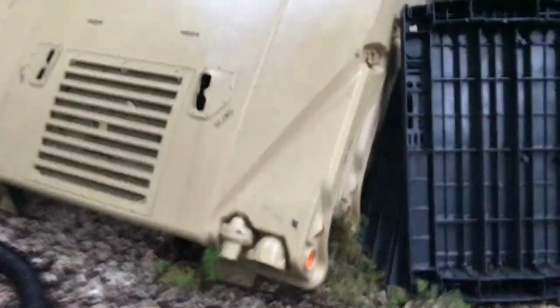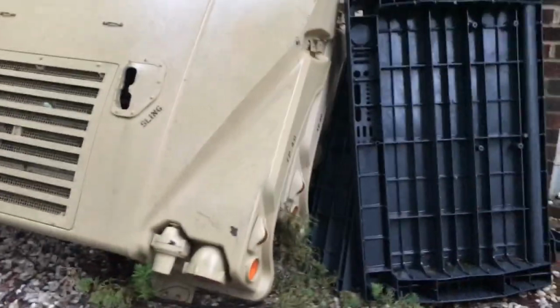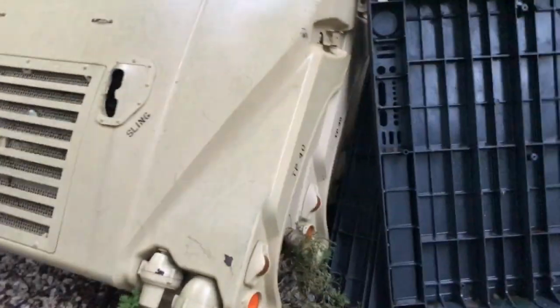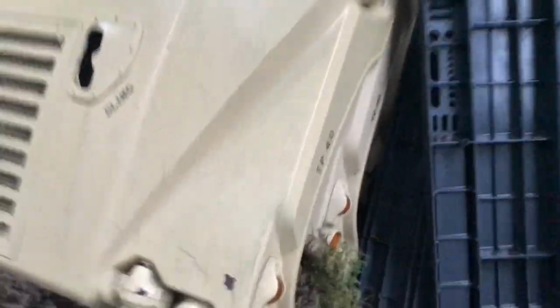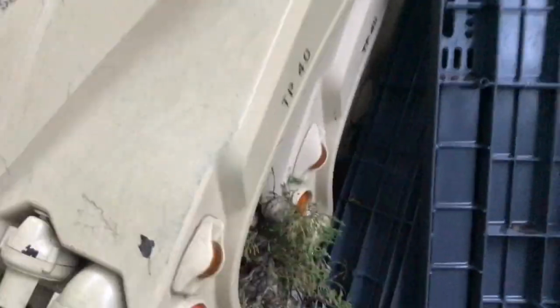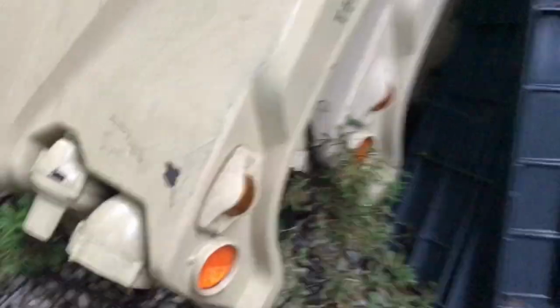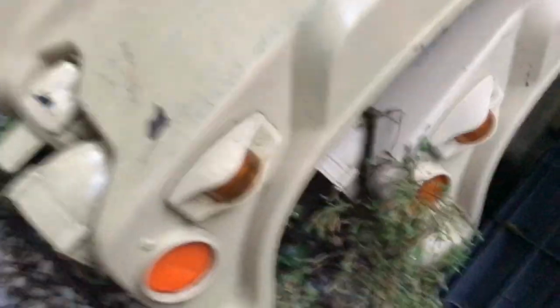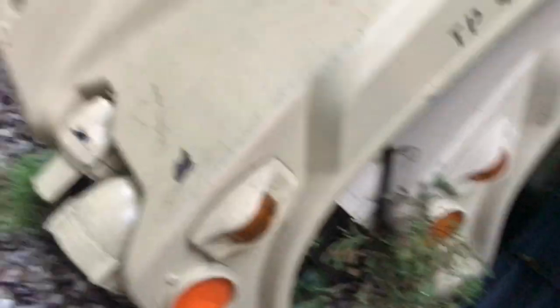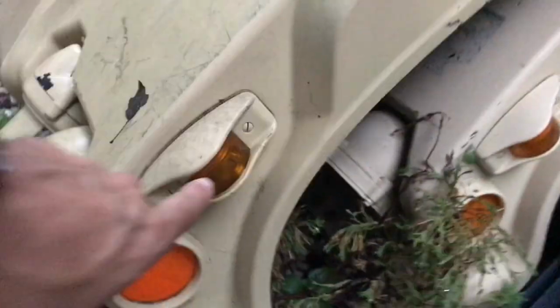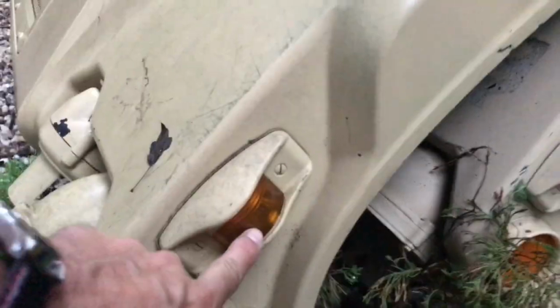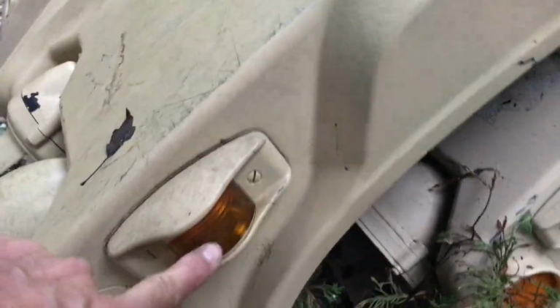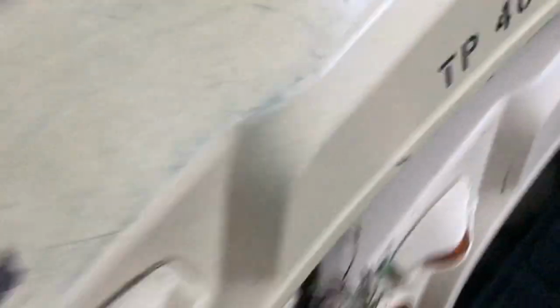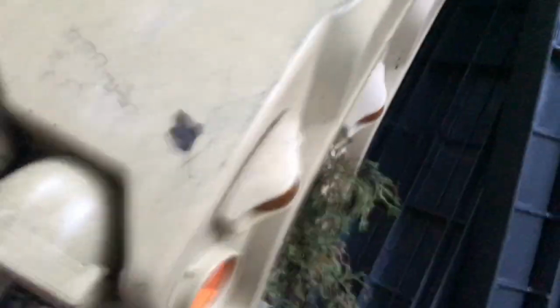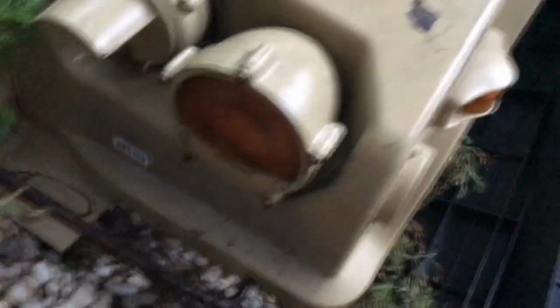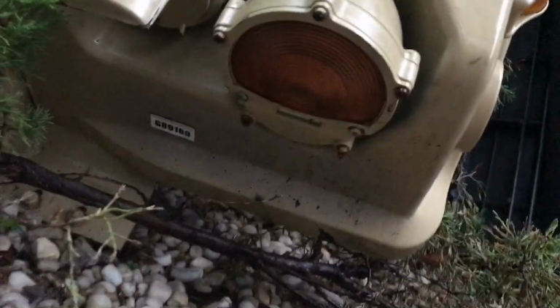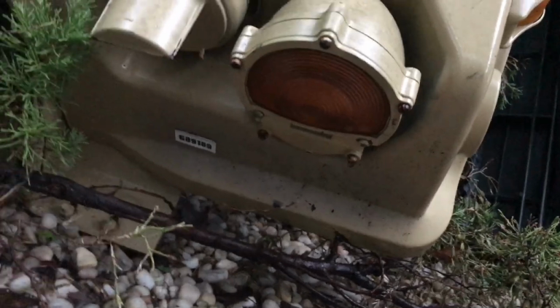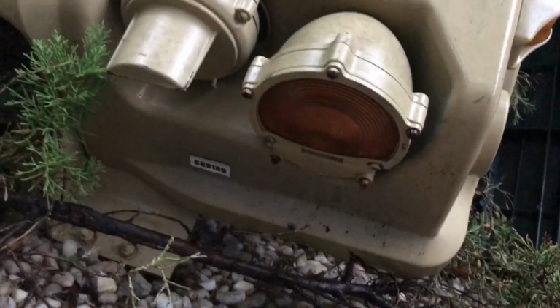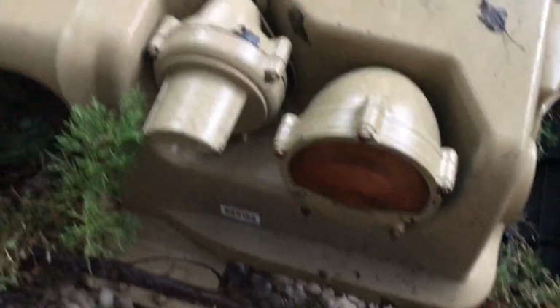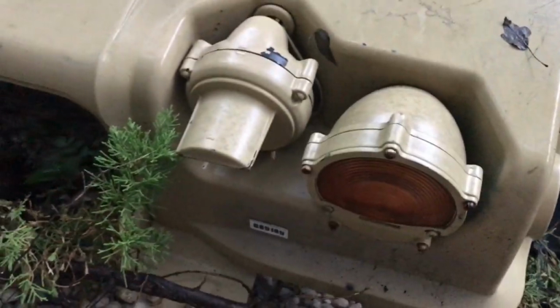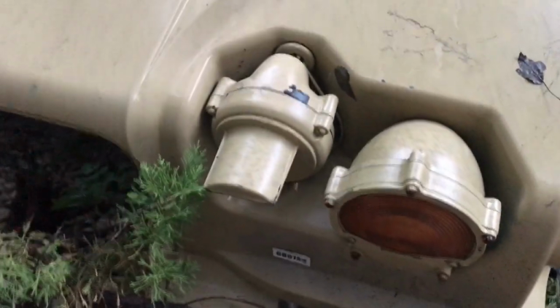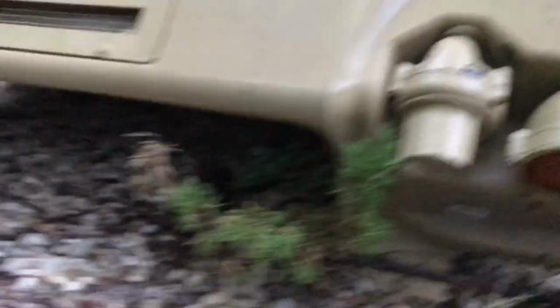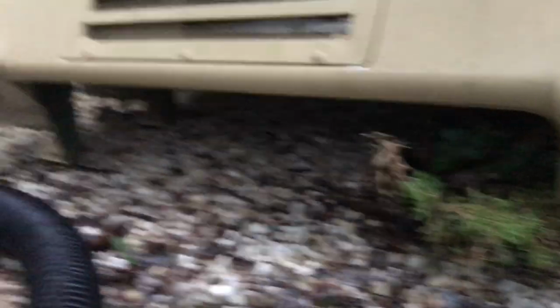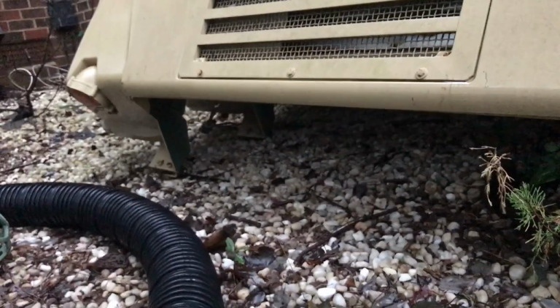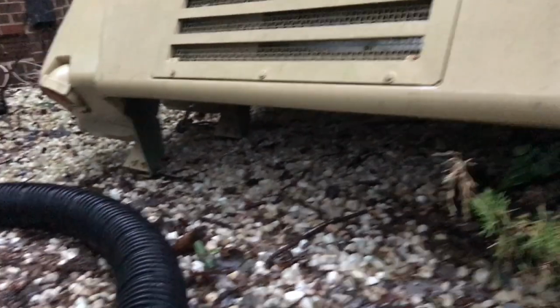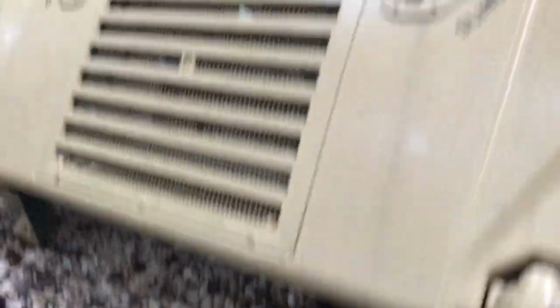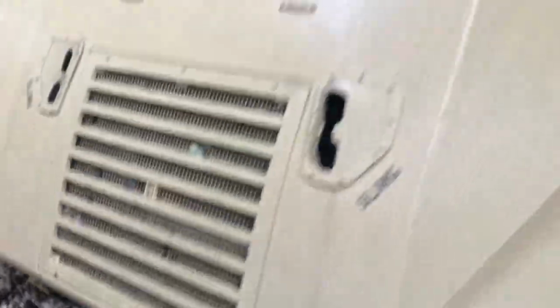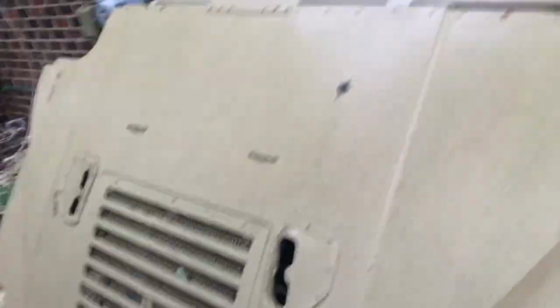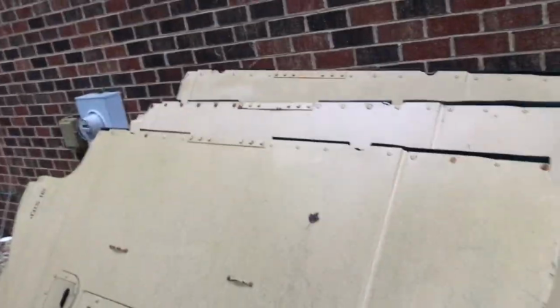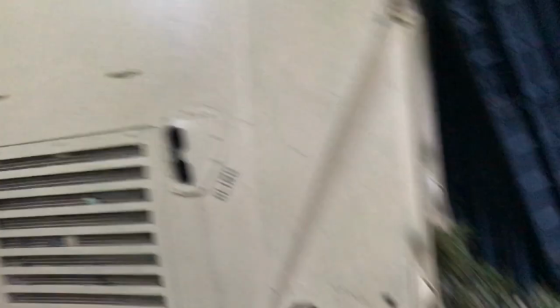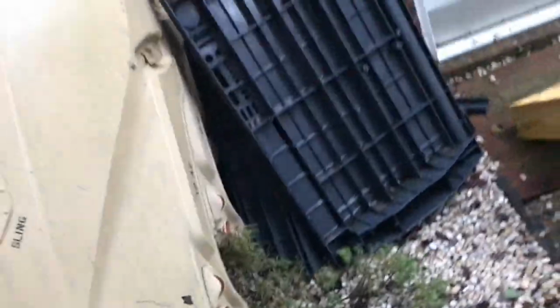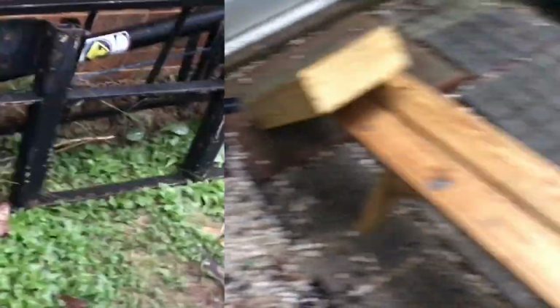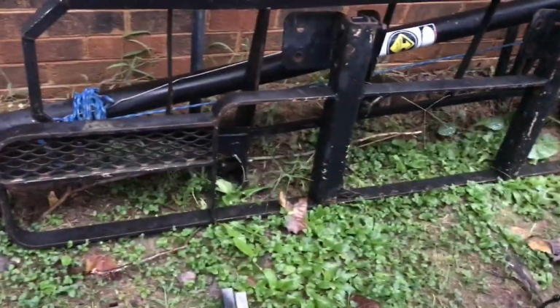Out here are a couple of hoods with wiring harnesses and lights — LEDs on the side, conventional turn signals, and probably an LED blackout light. These are ECV hoods — three of them, so if you need one of those.